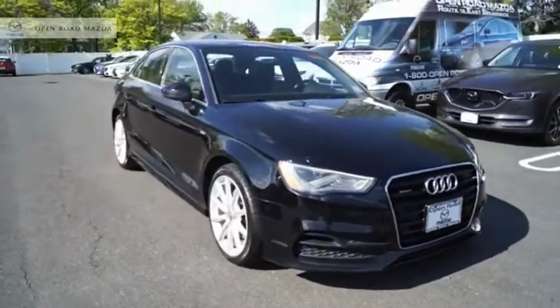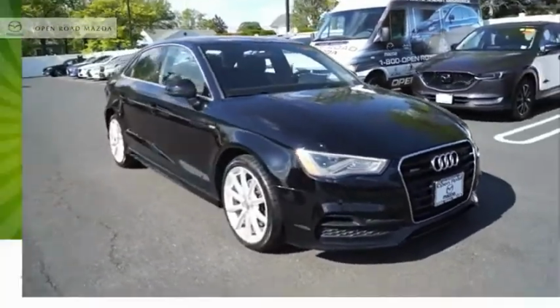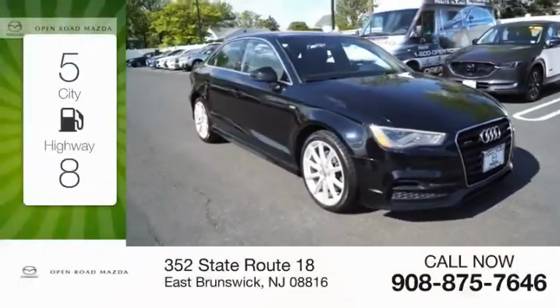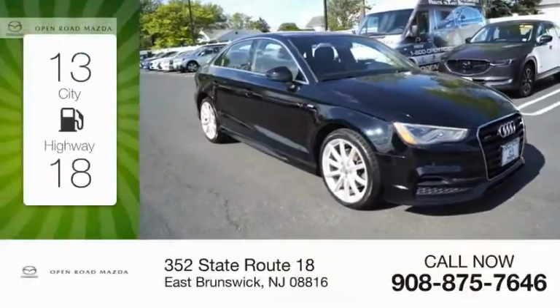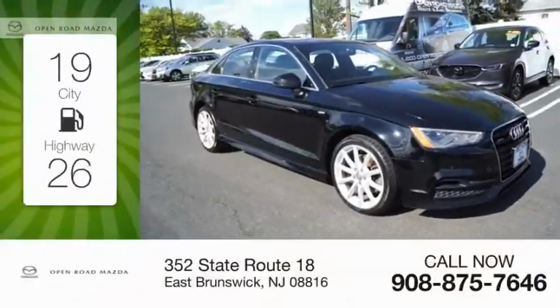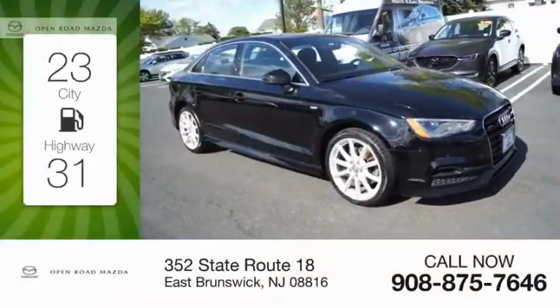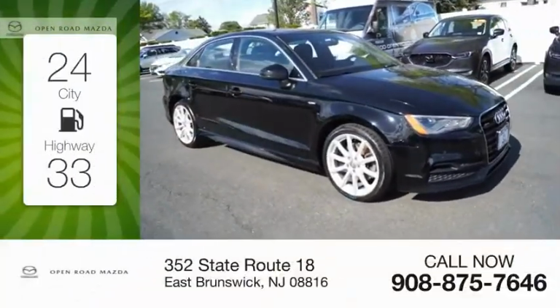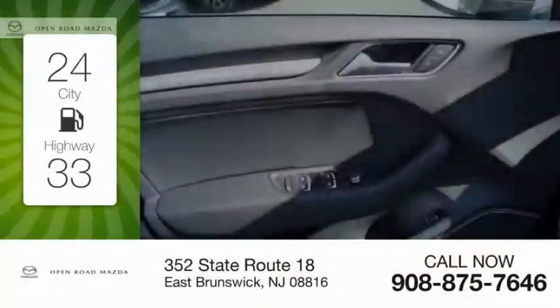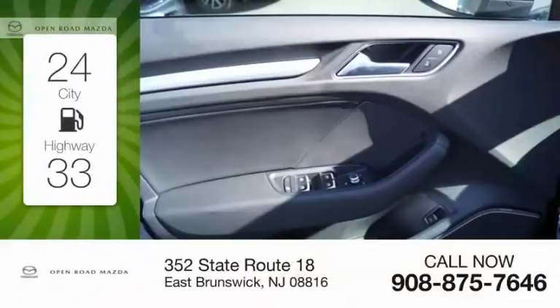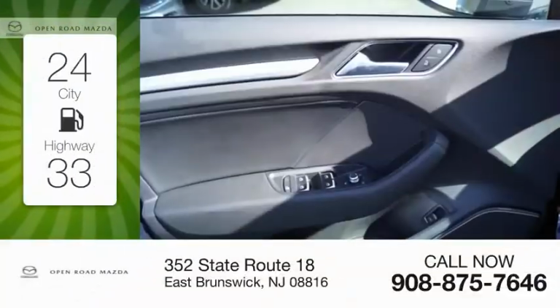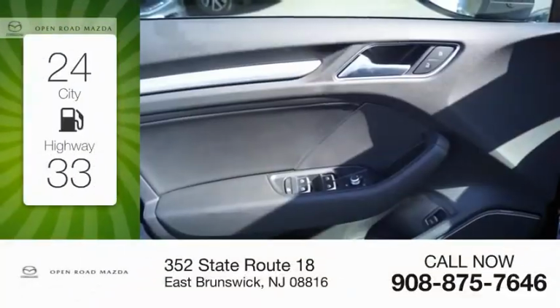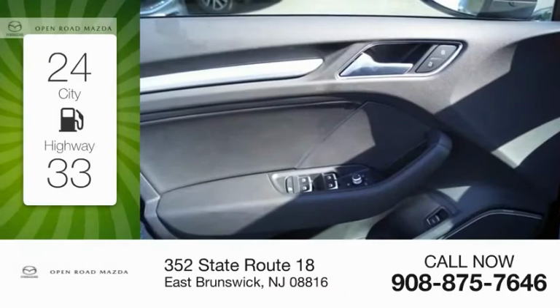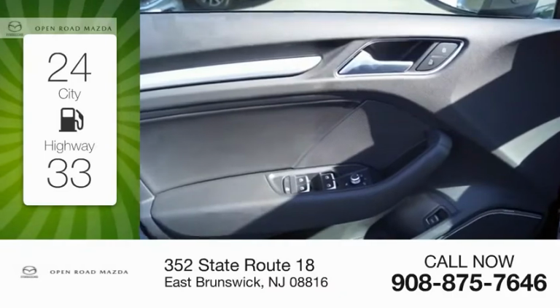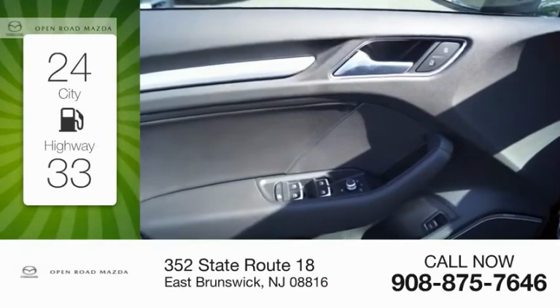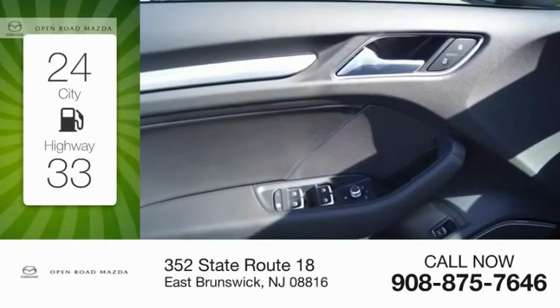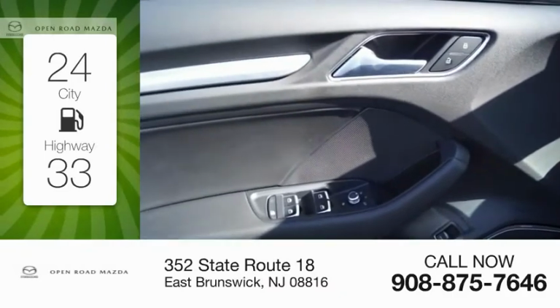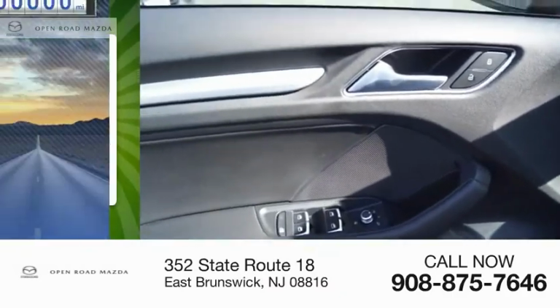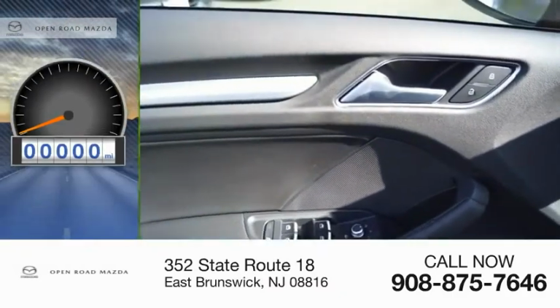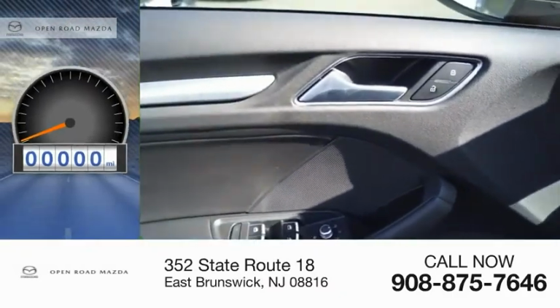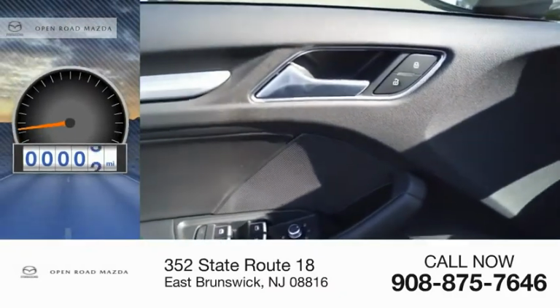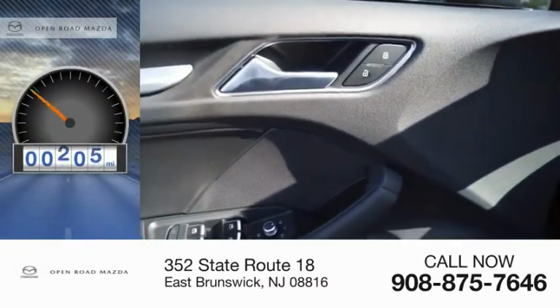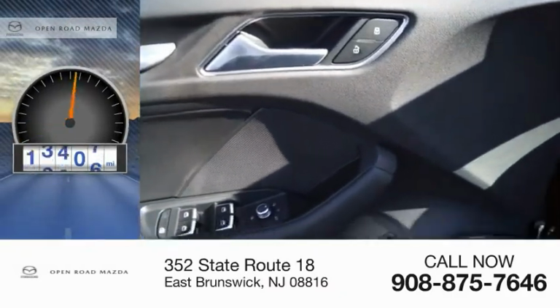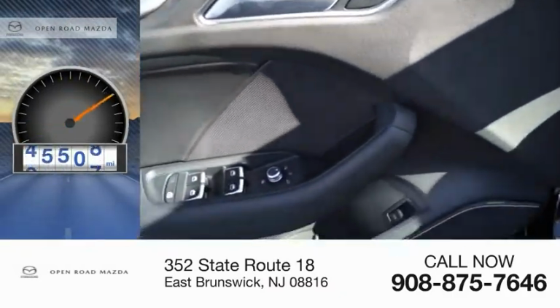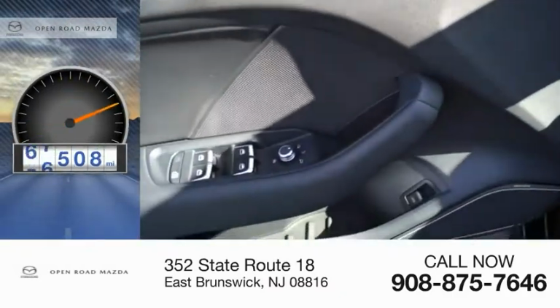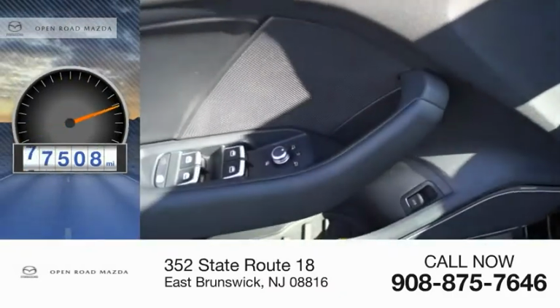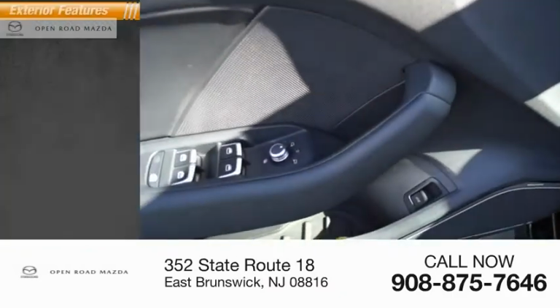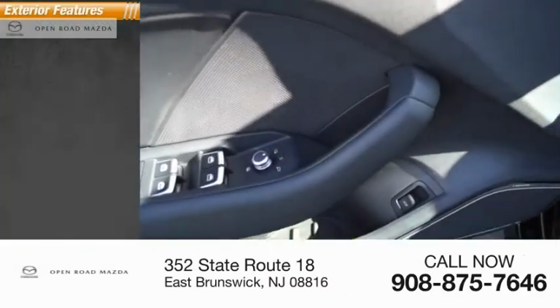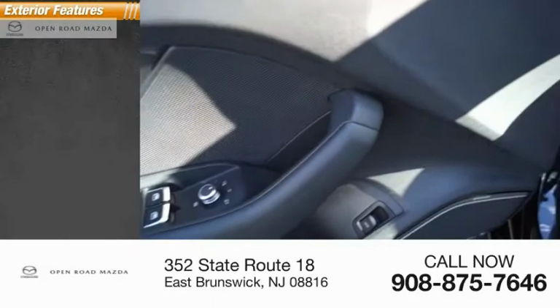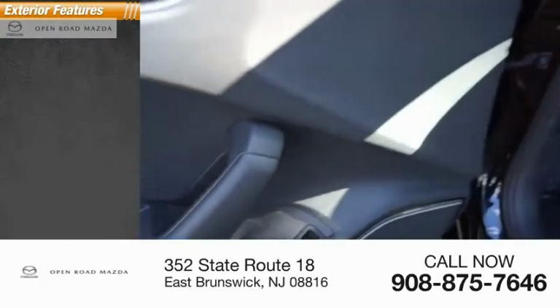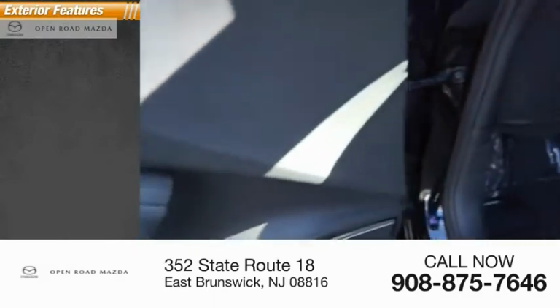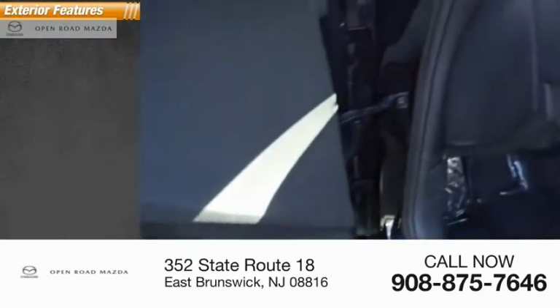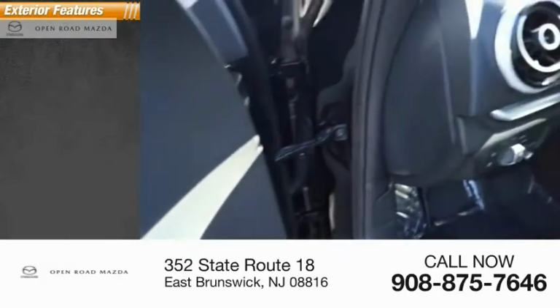Great fuel efficiency saves you money by requiring fewer trips to the gas station. This vehicle has less than 80,000 miles. Here are some of this vehicle's great options.